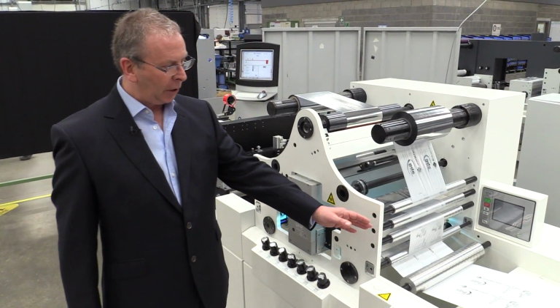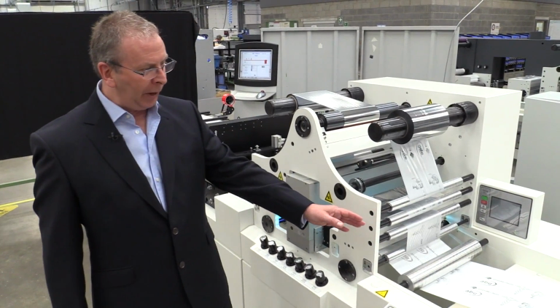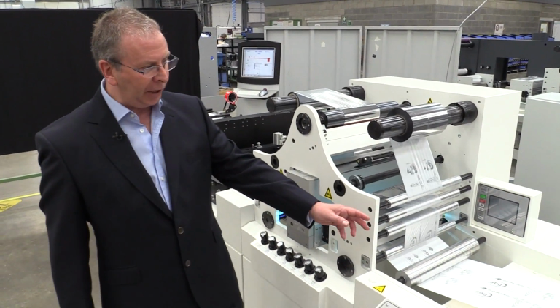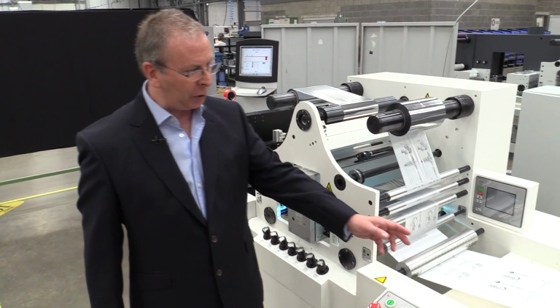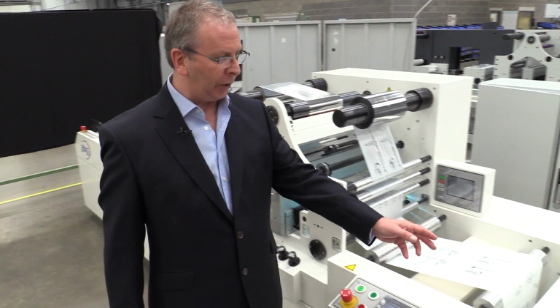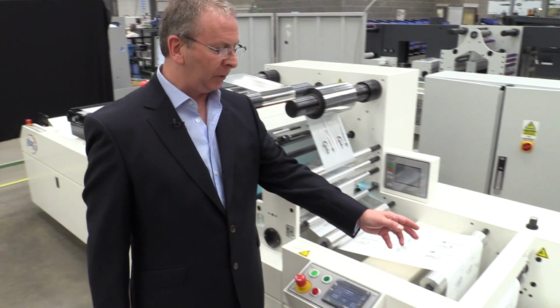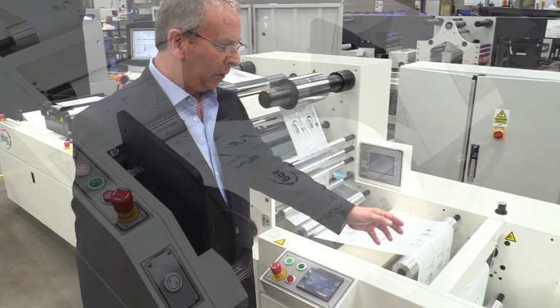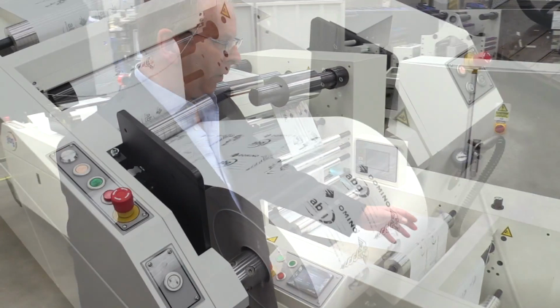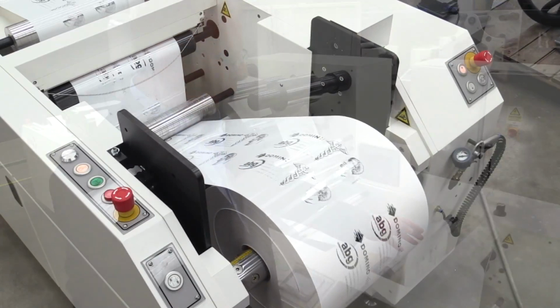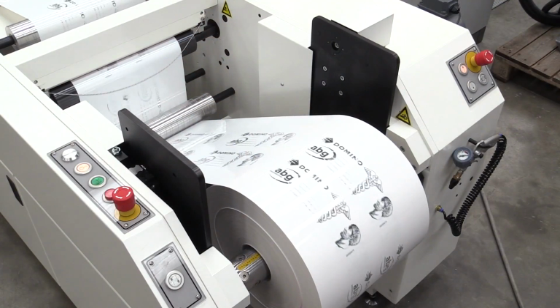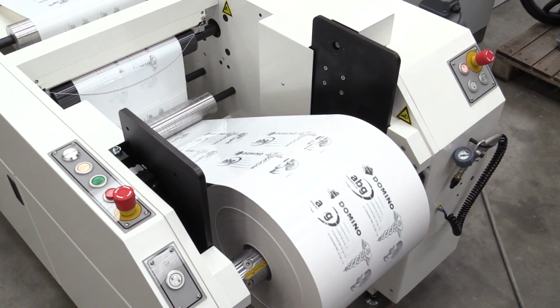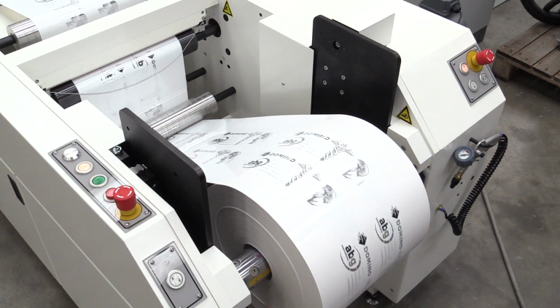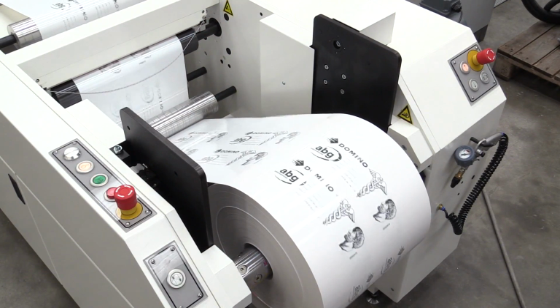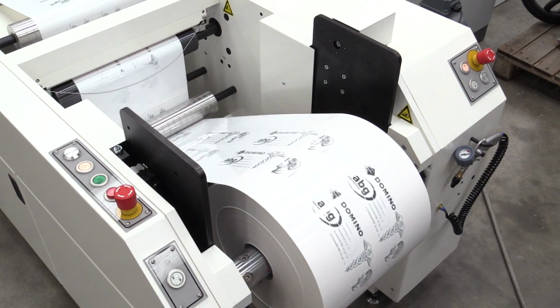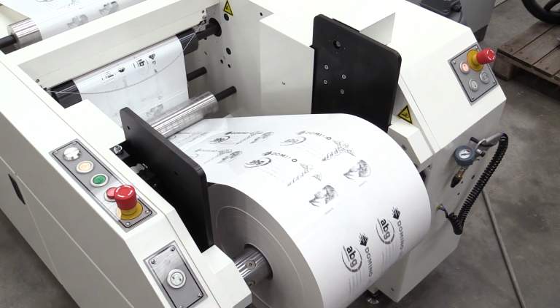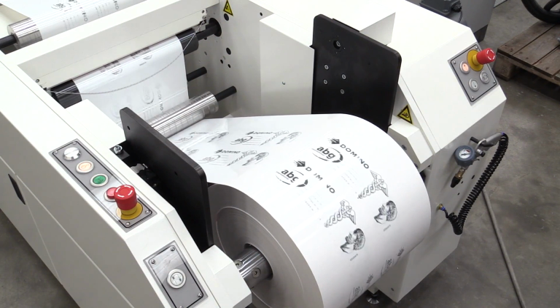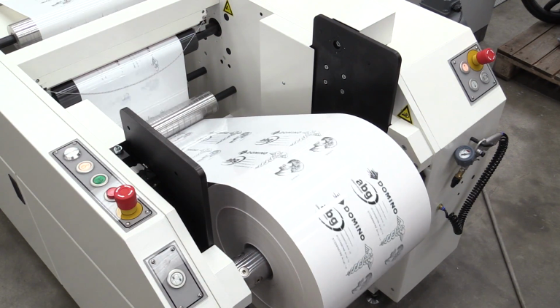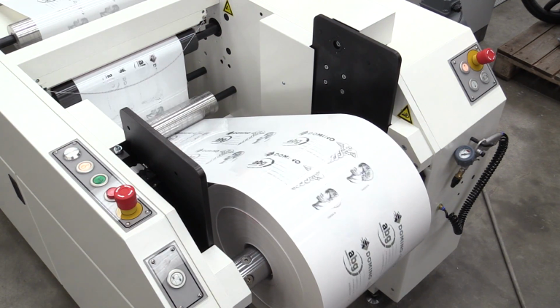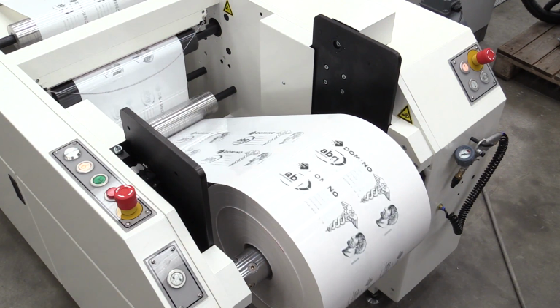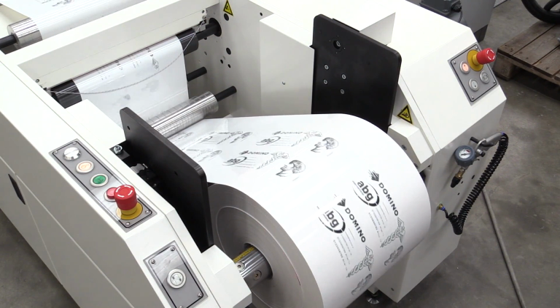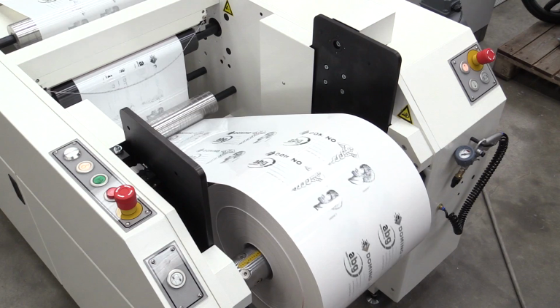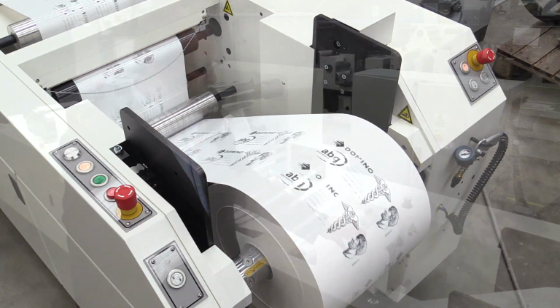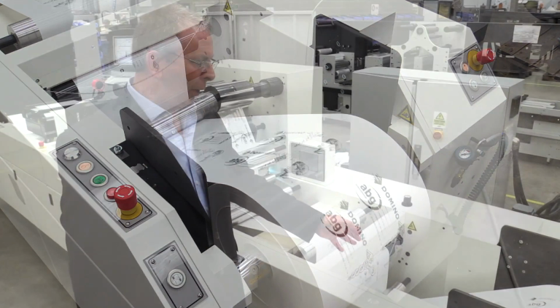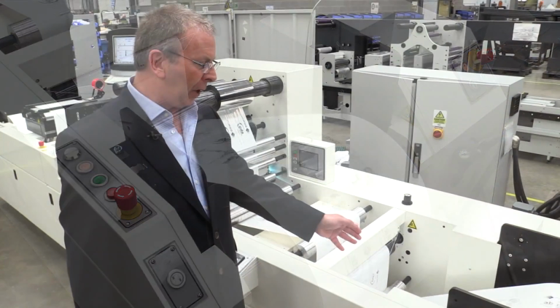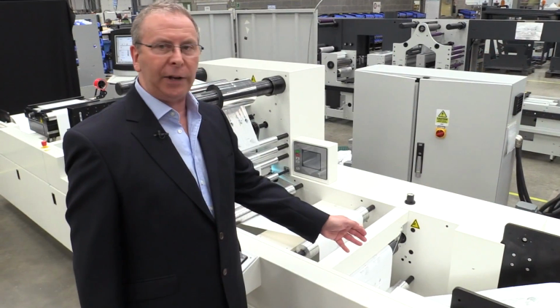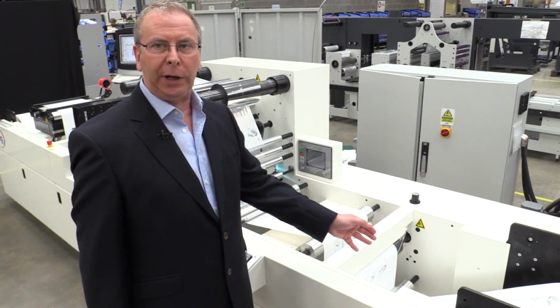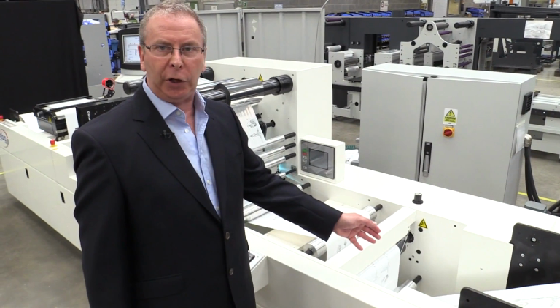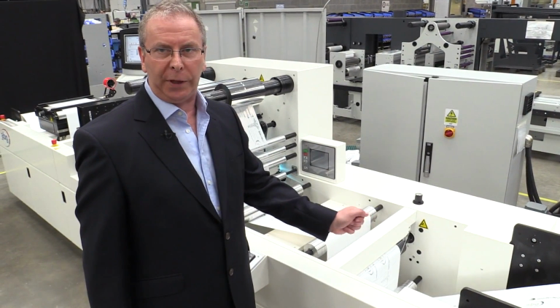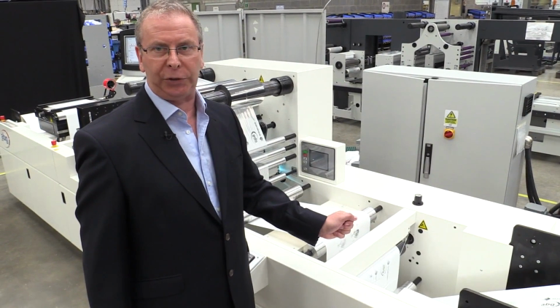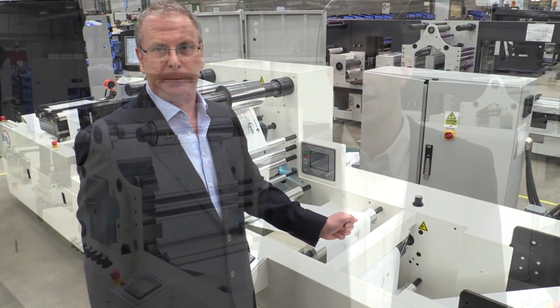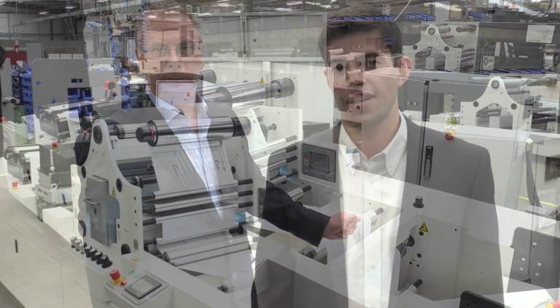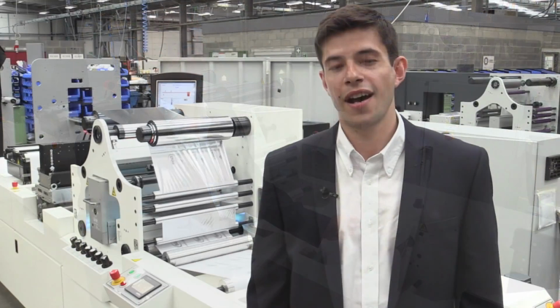Here we can see the finished product. What is interesting to see with this innovative process is the extremely good edge definition and the quality of the lines that we can achieve with this process.